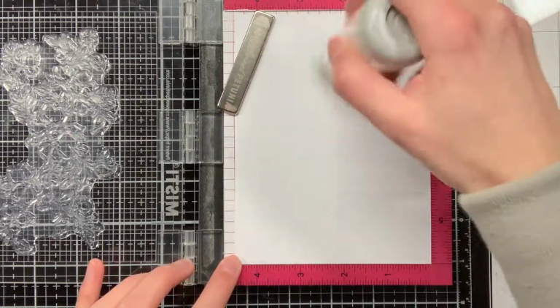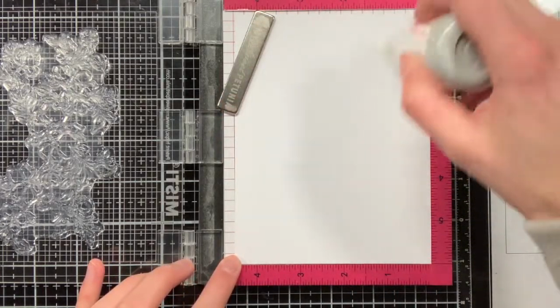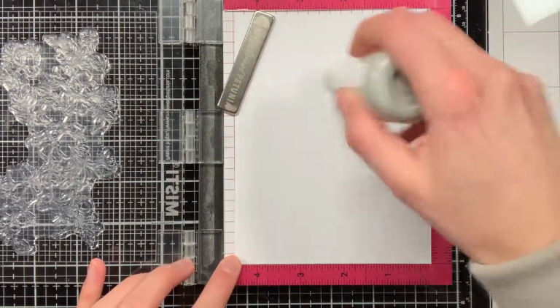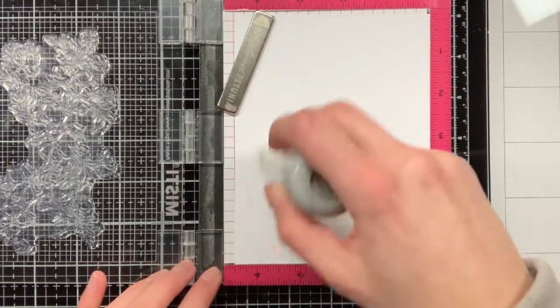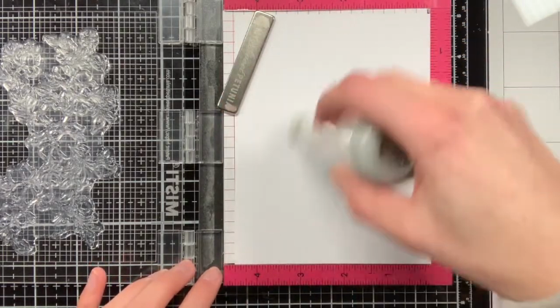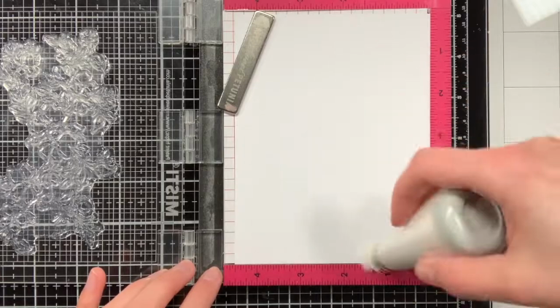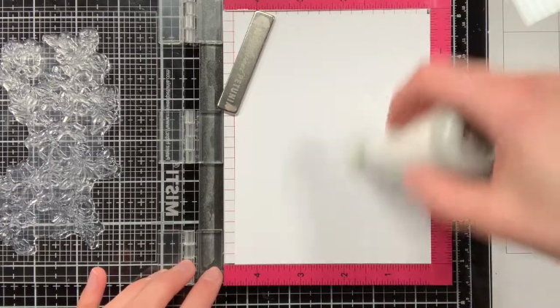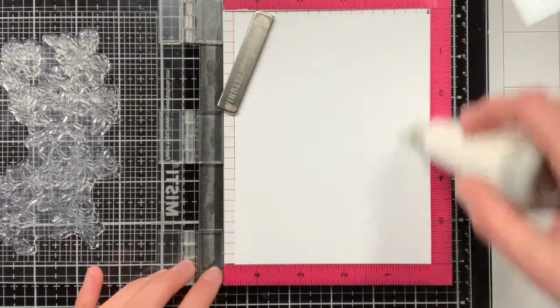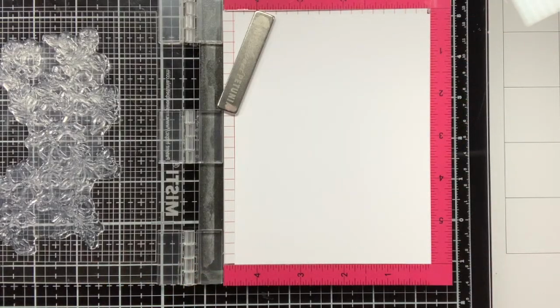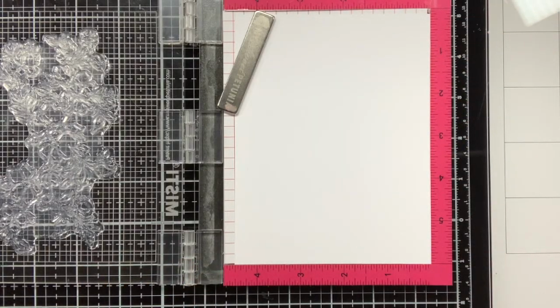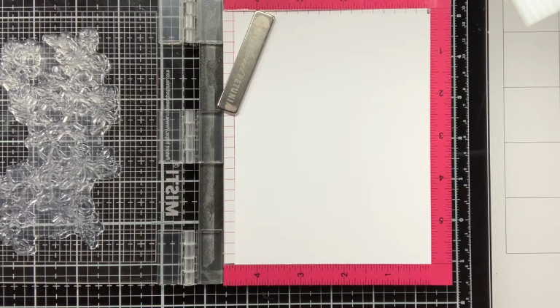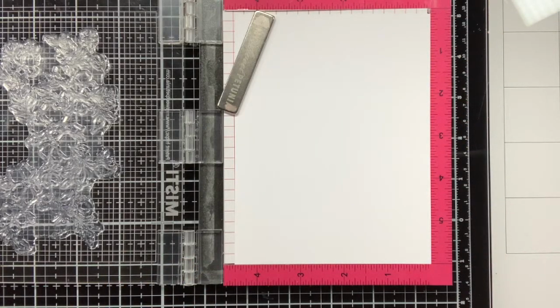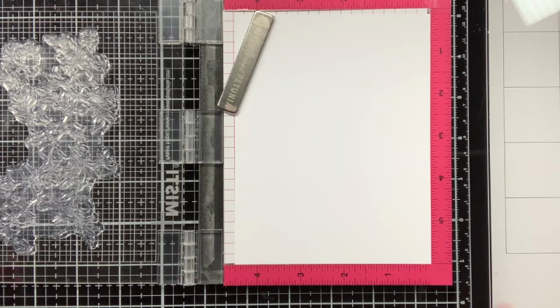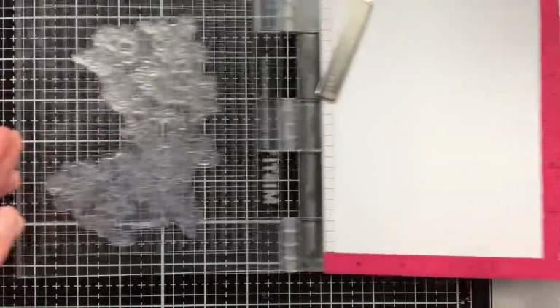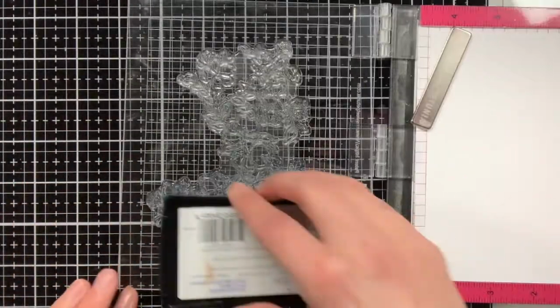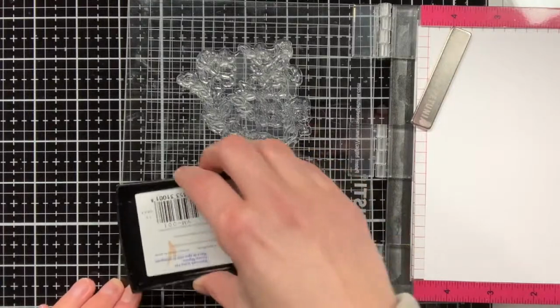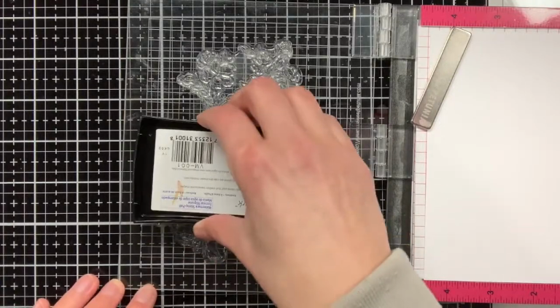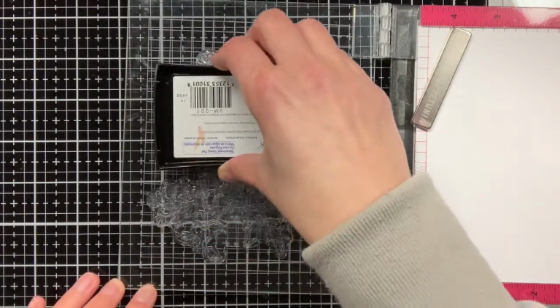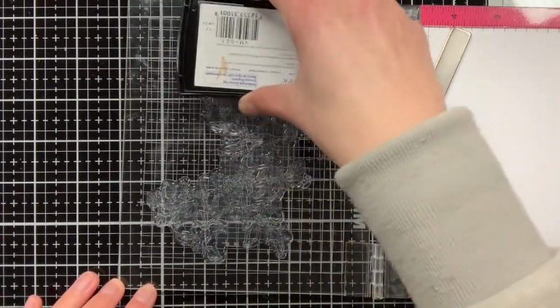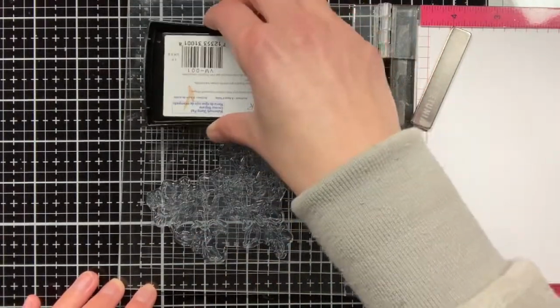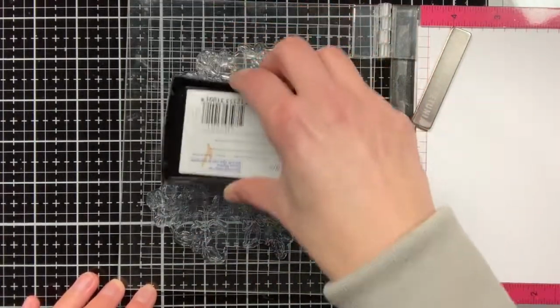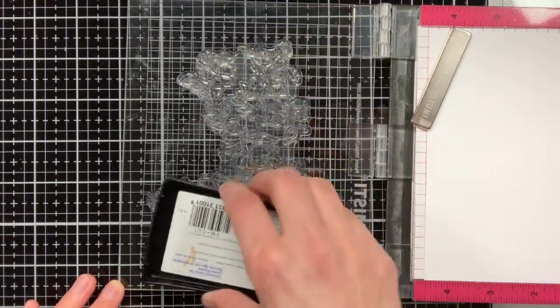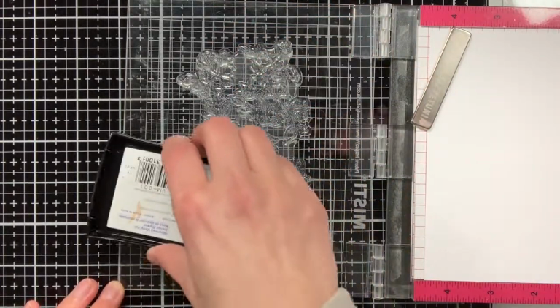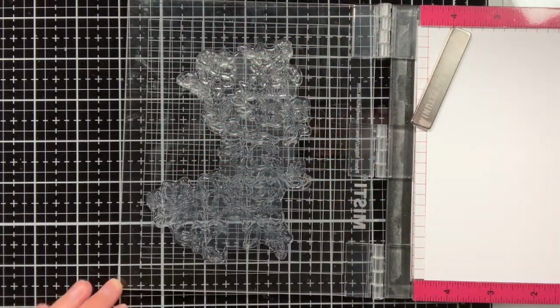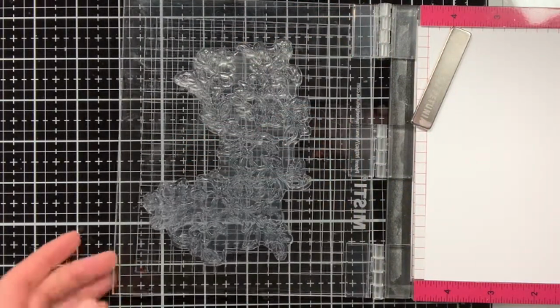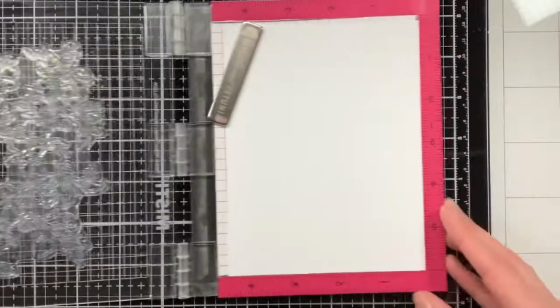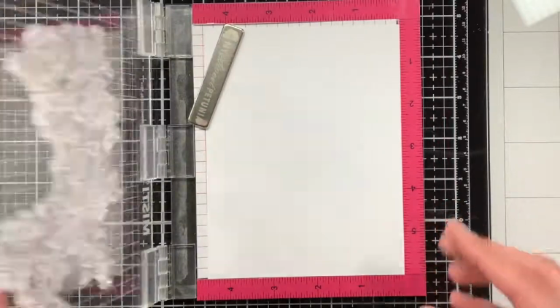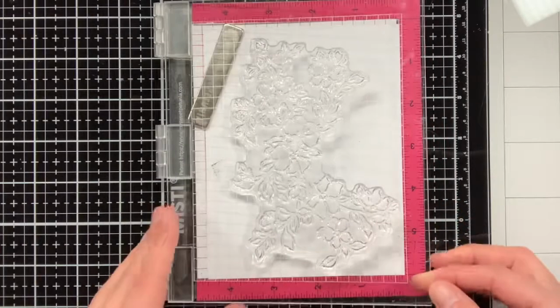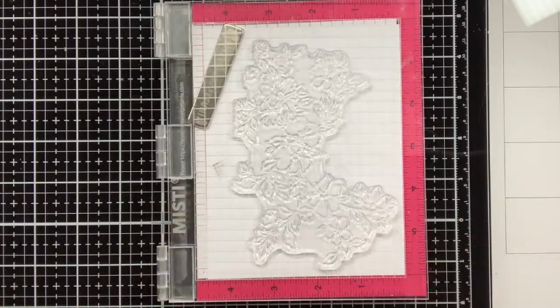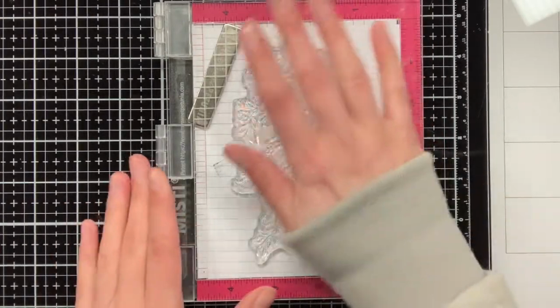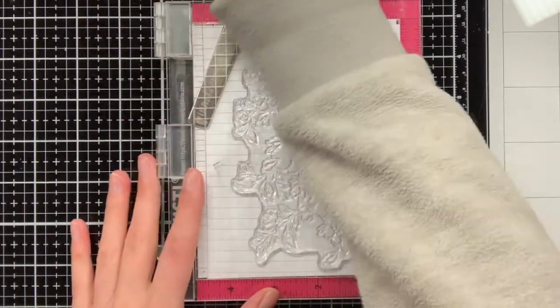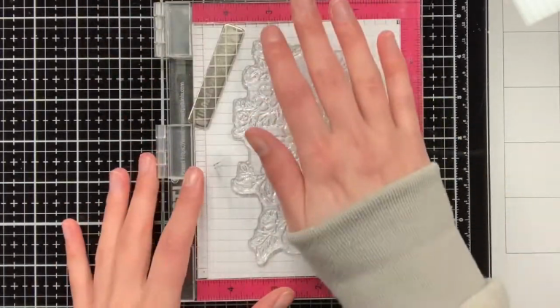In my MISTI I have a piece of white cardstock, which I'm currently treating with an anti-static powder tool. This will make sure that the embossing powder will only stick to the Versamark ink with which I have stamped the Blooming Branch stamp.